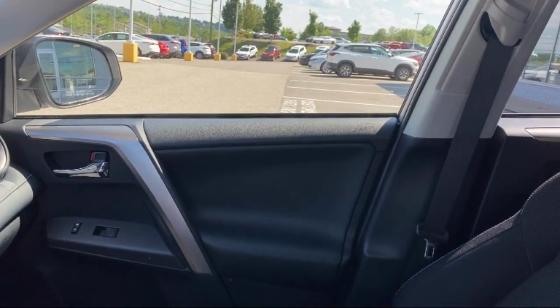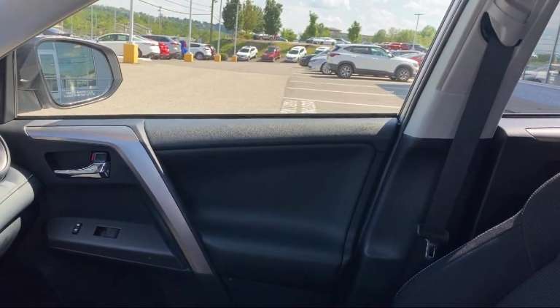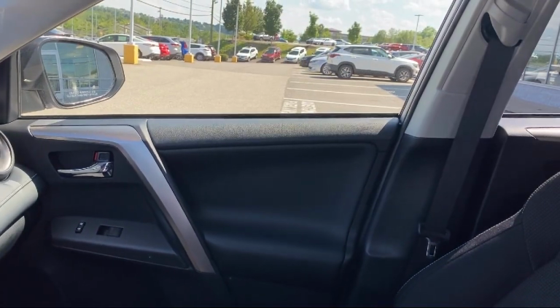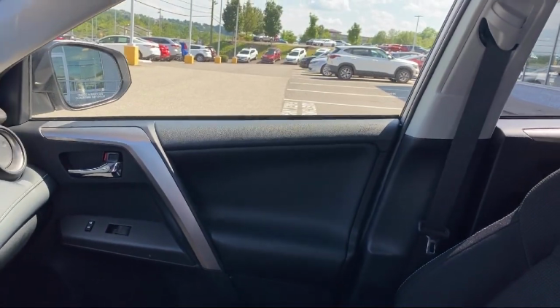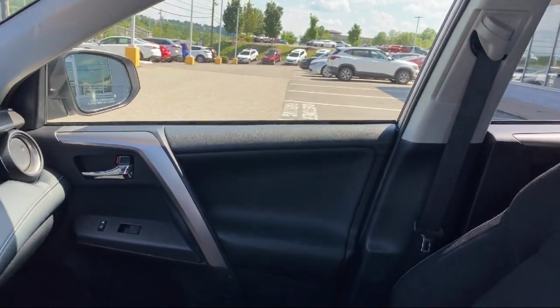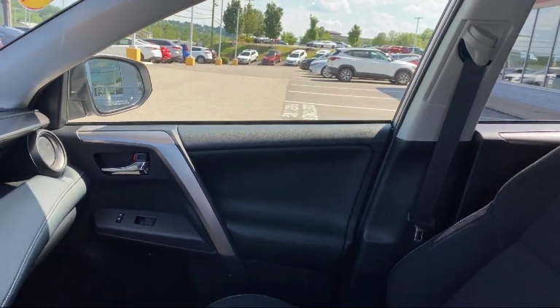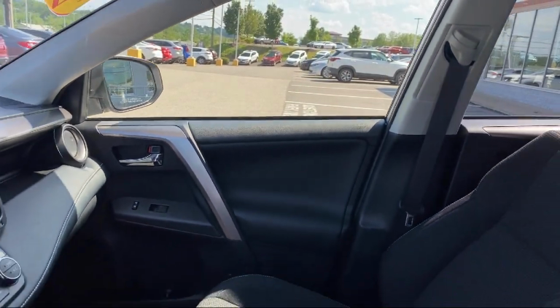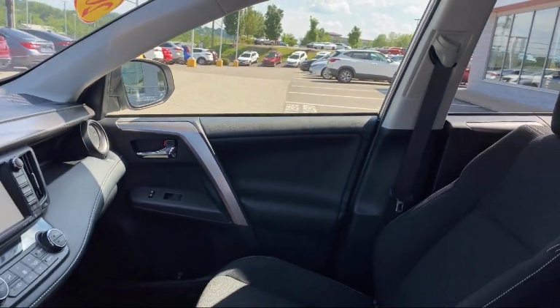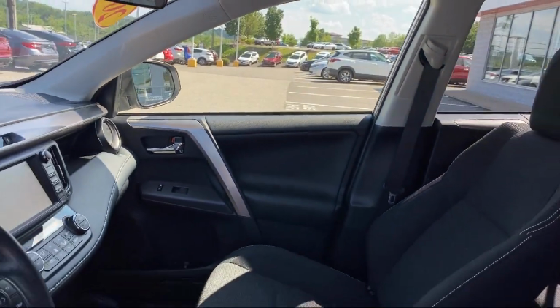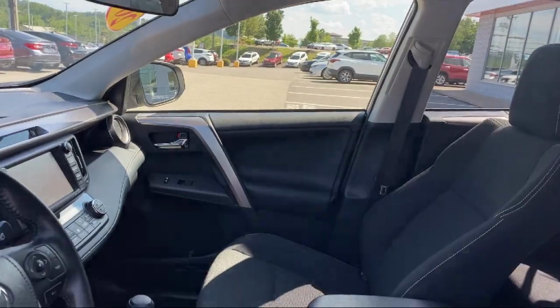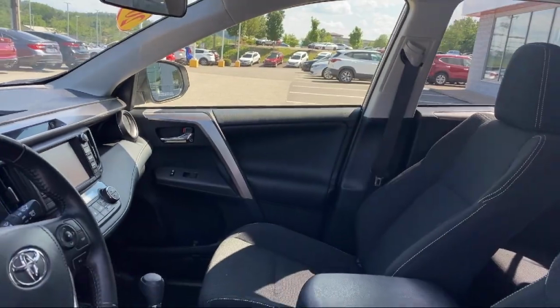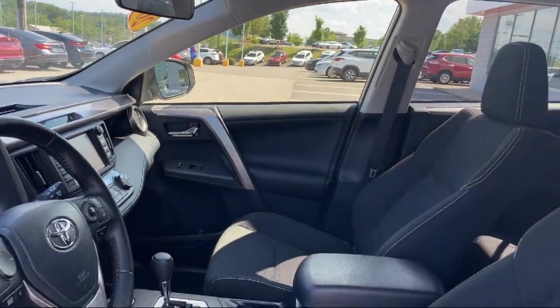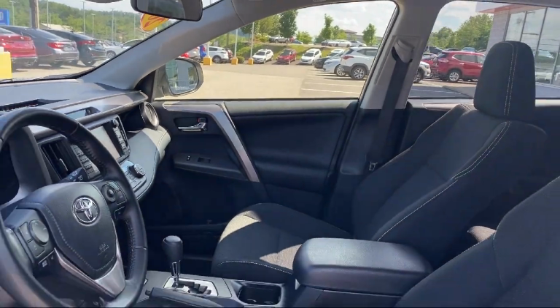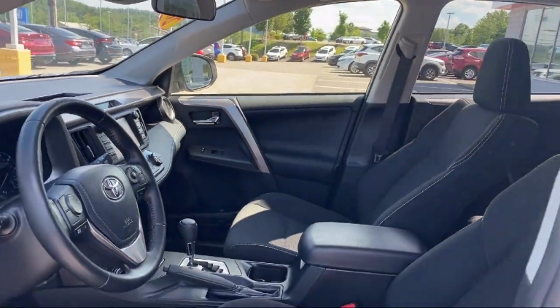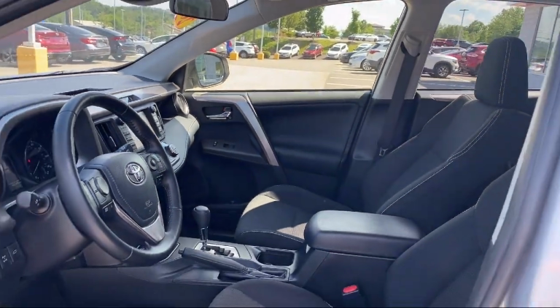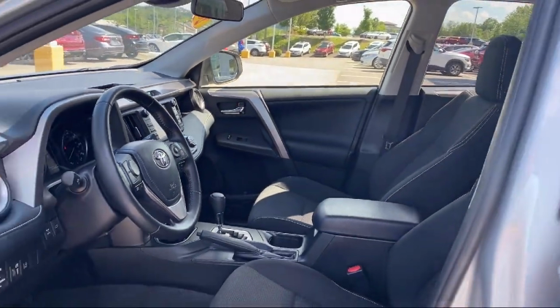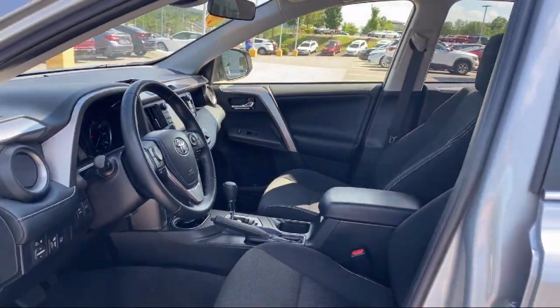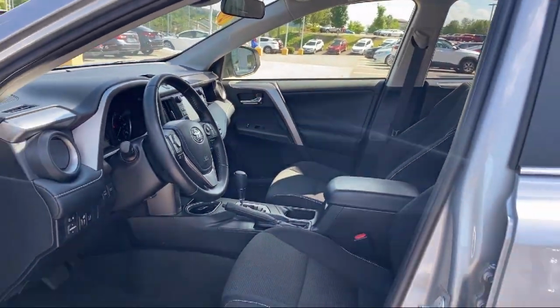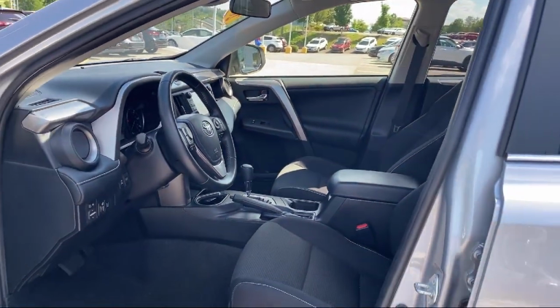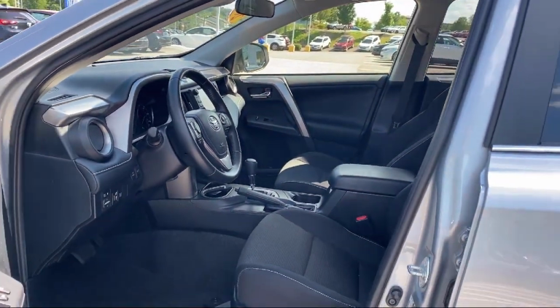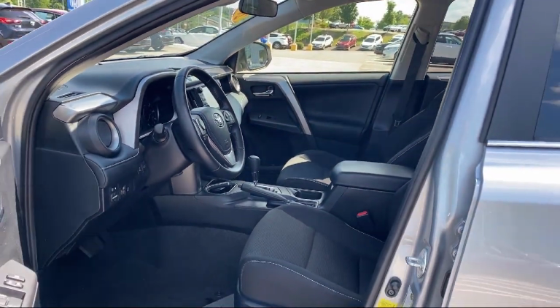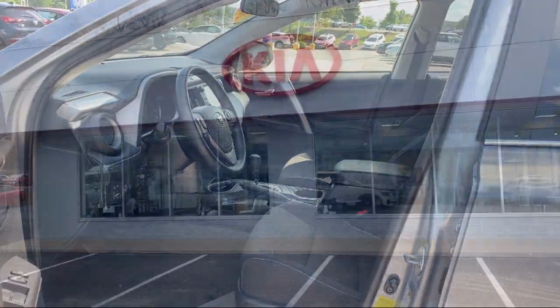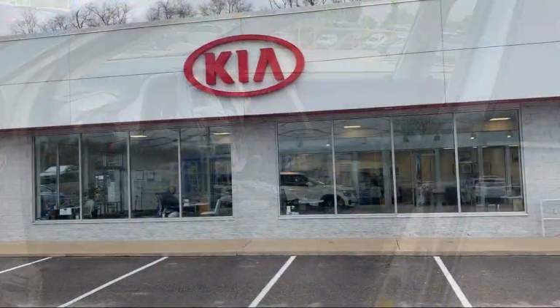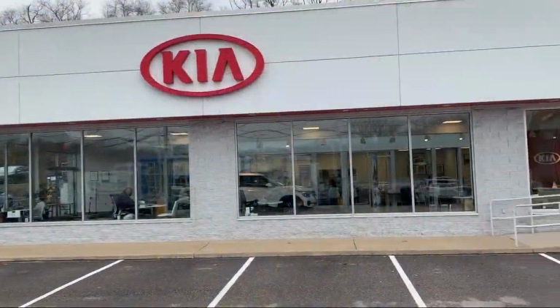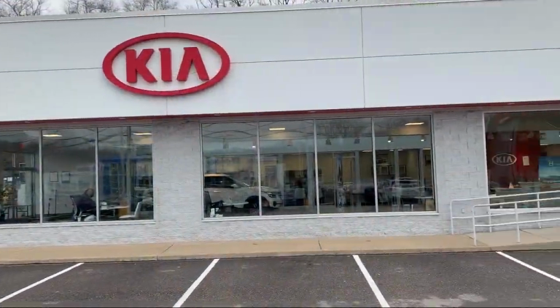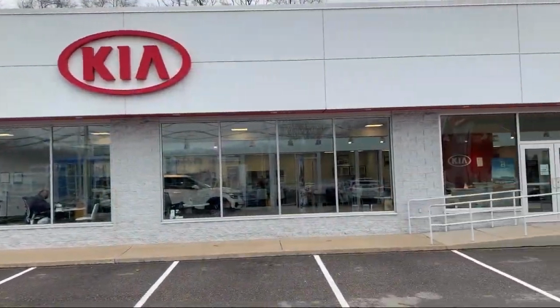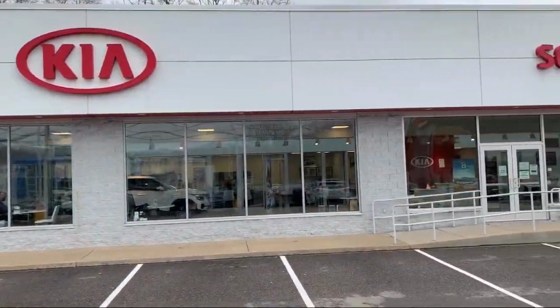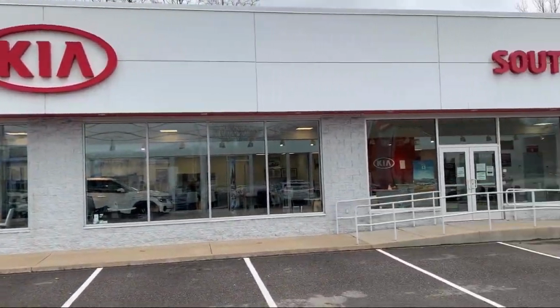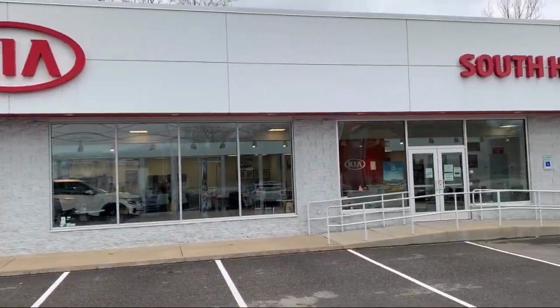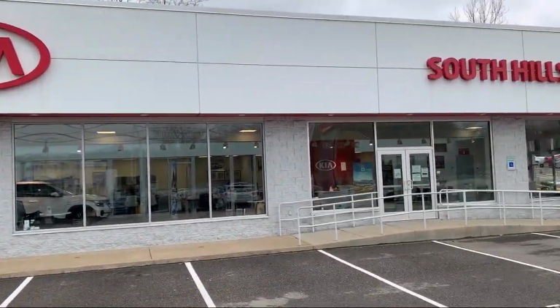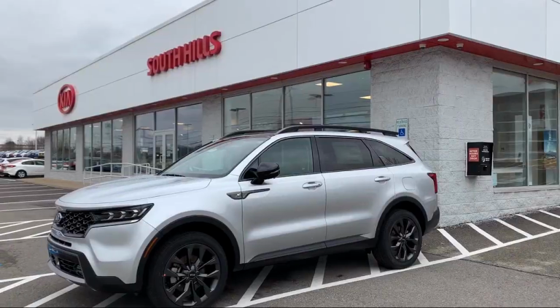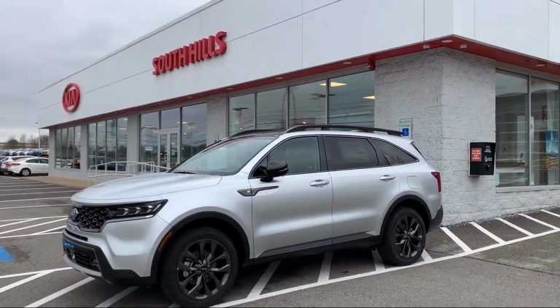Our friendly and knowledgeable staff is here to make sure you are completely satisfied with your purchasing experience. Our service is so exceptional that we have been the recipient of Kia's Platinum Prestige Award. So come see us today at South Hills Kia.